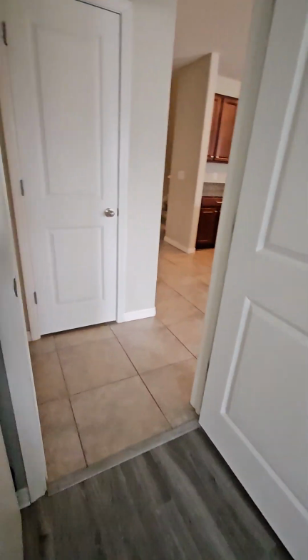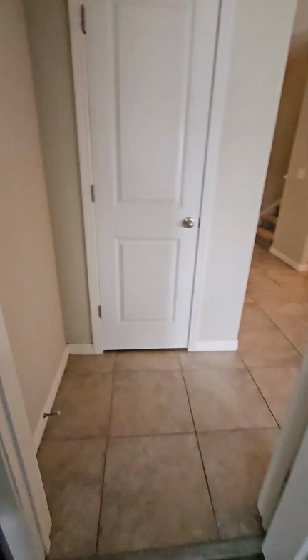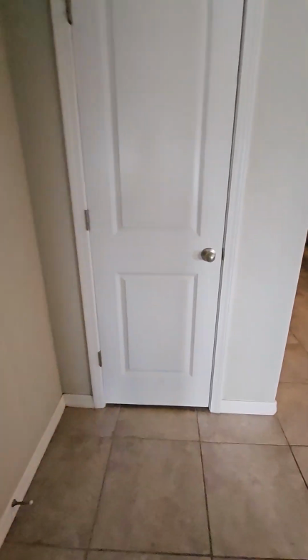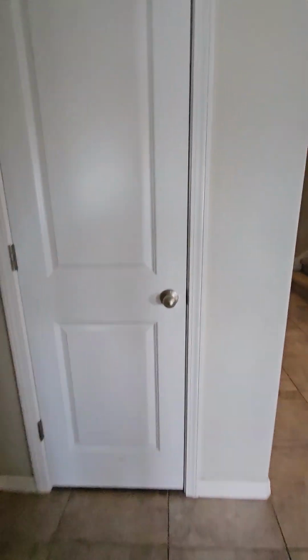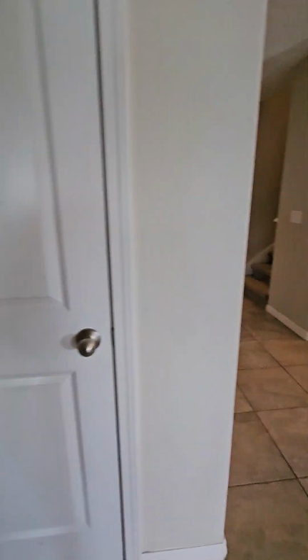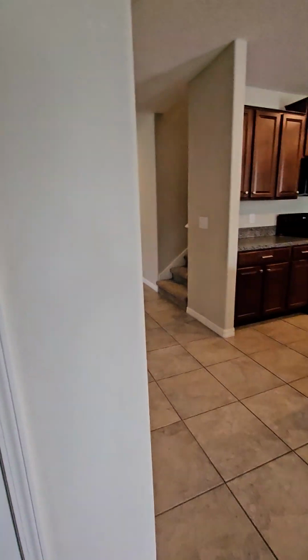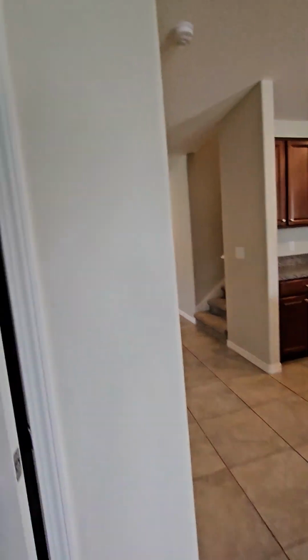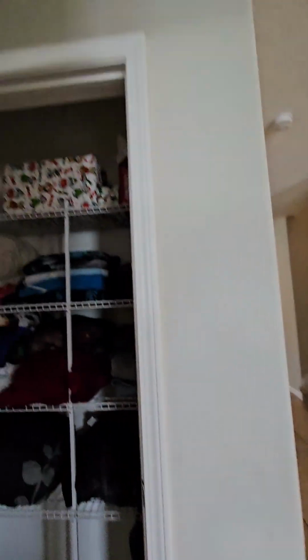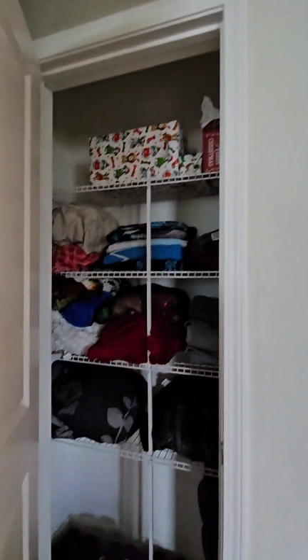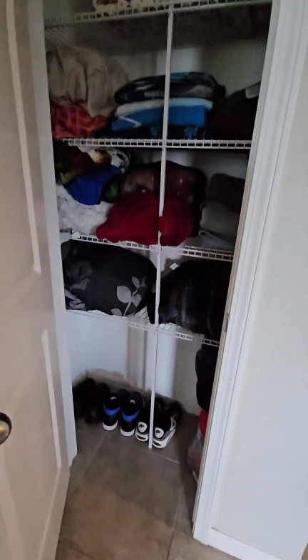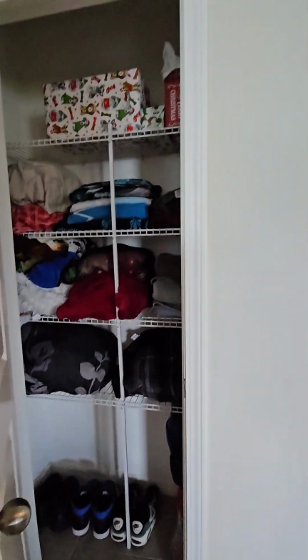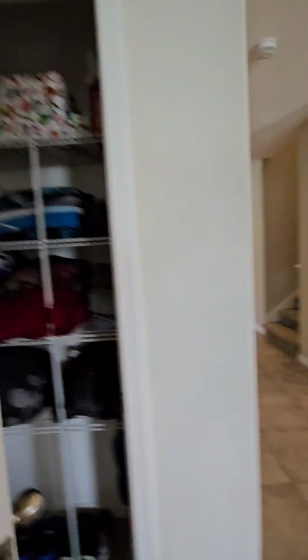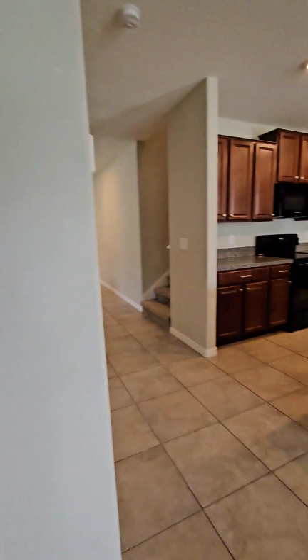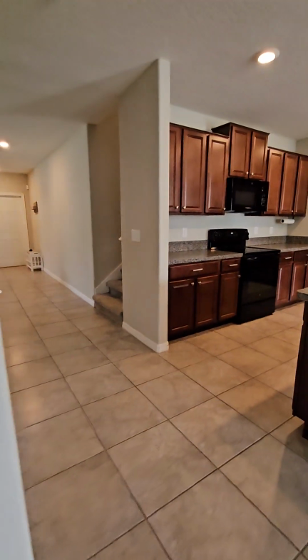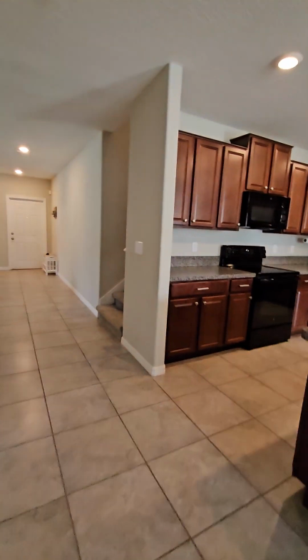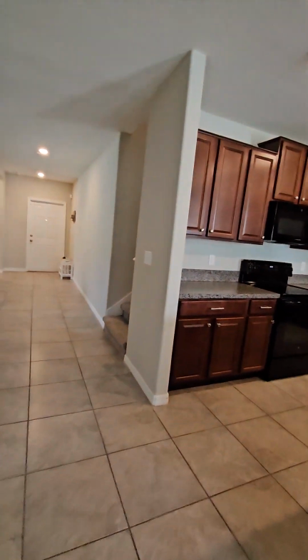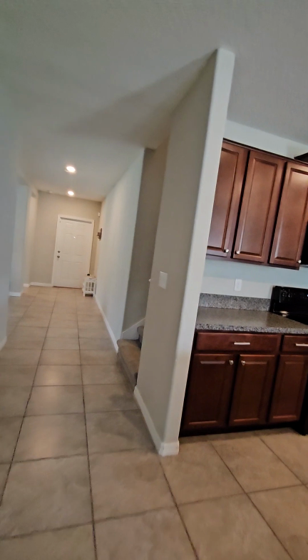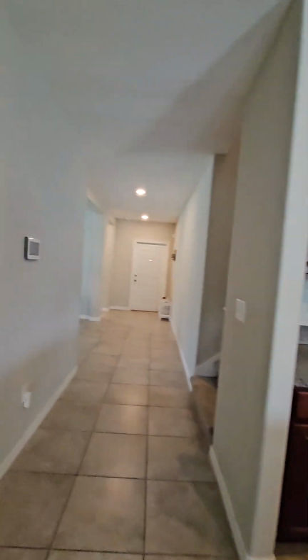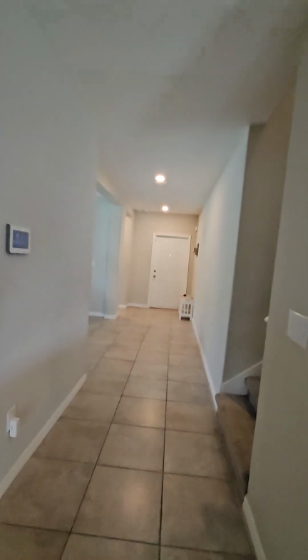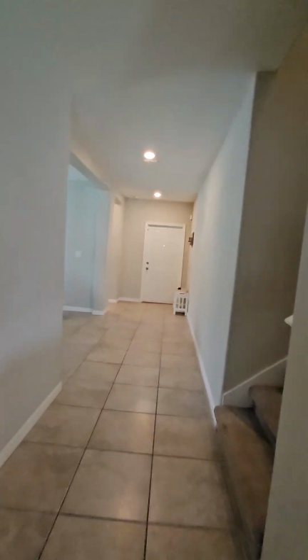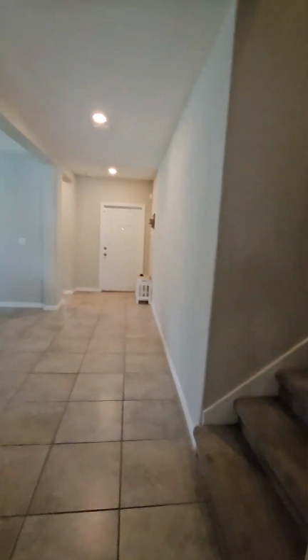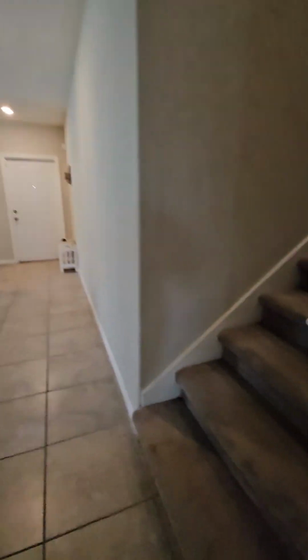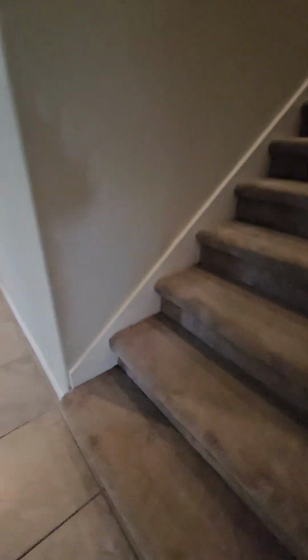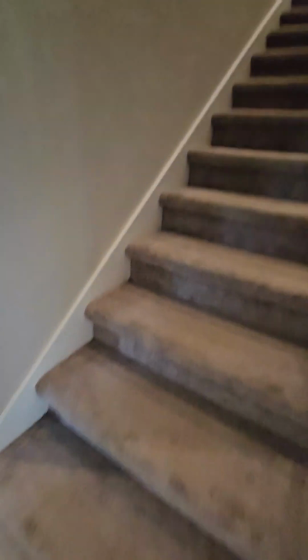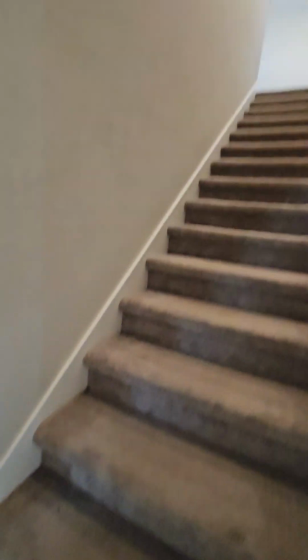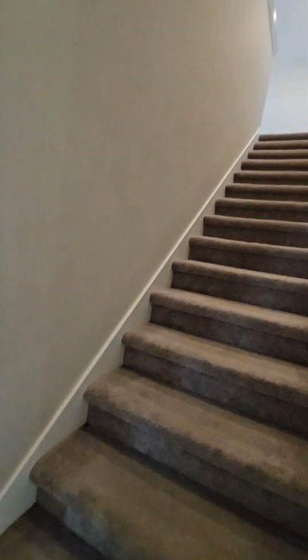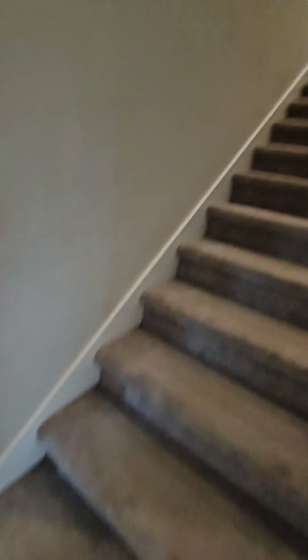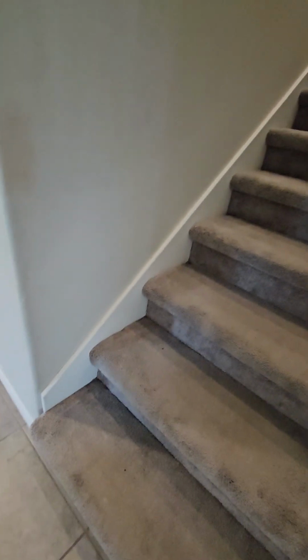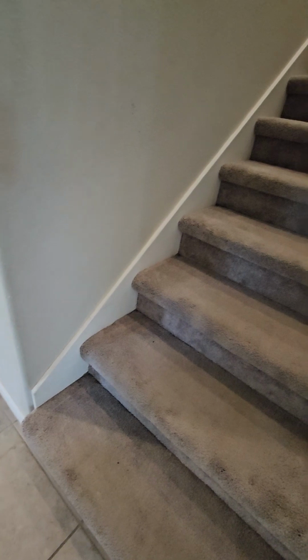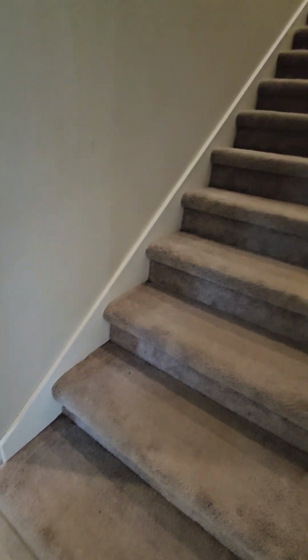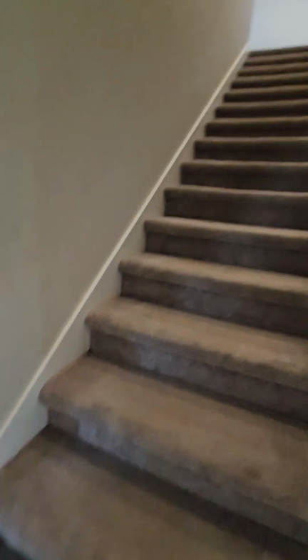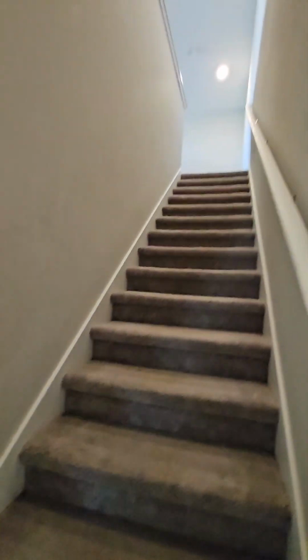There's a little storage closet here — that'll make a fun wine cellar. The carpeted stairs are not in bad shape; they could use a cleaning but they're not gross or worn down.